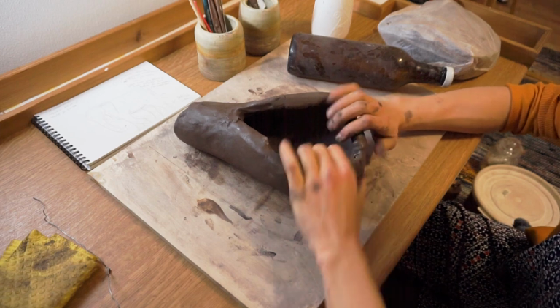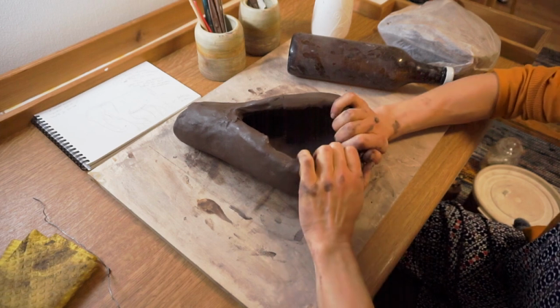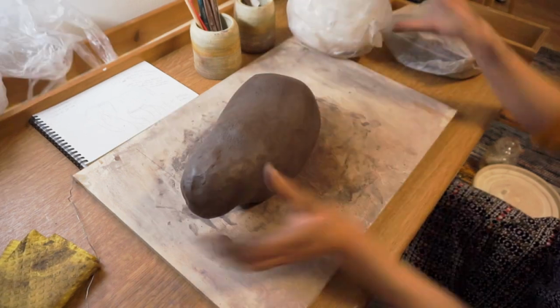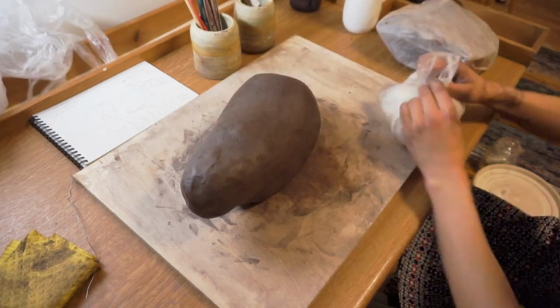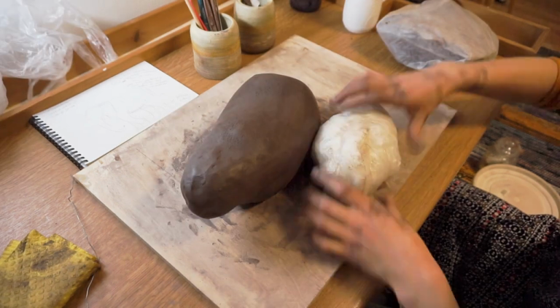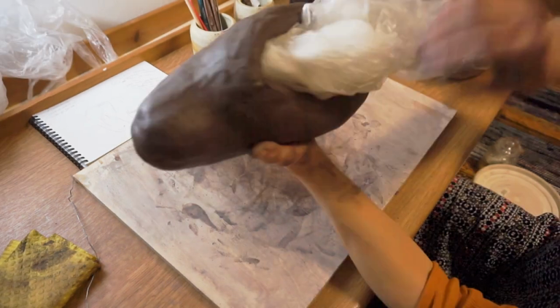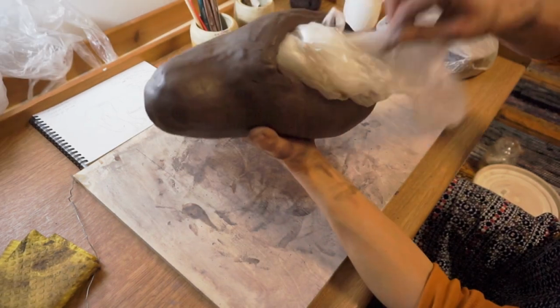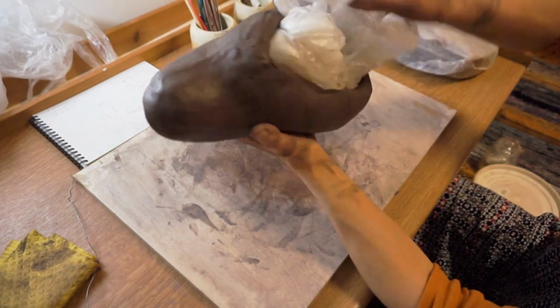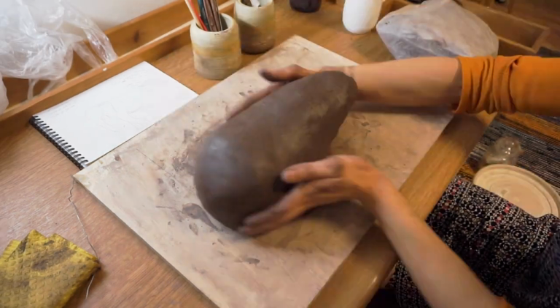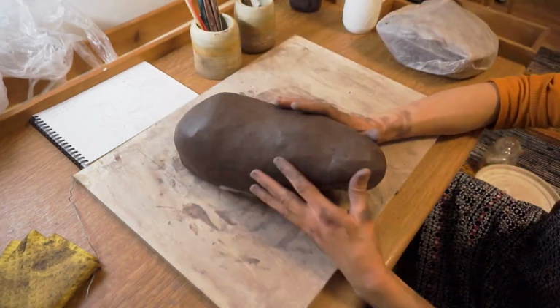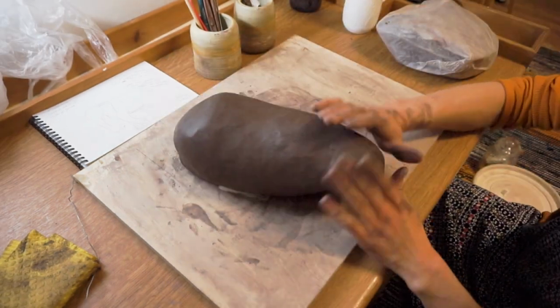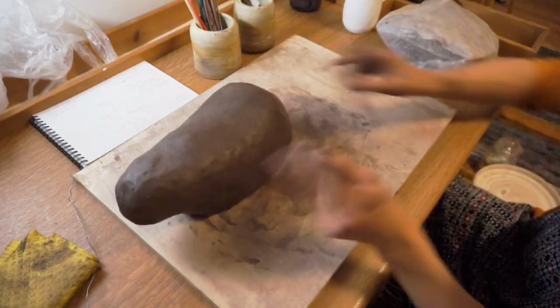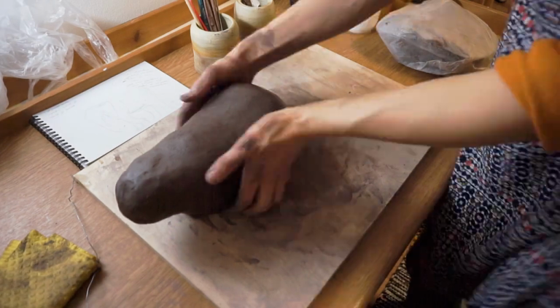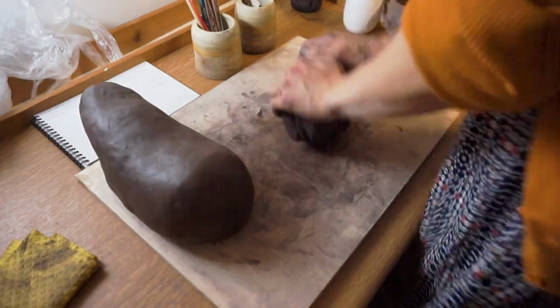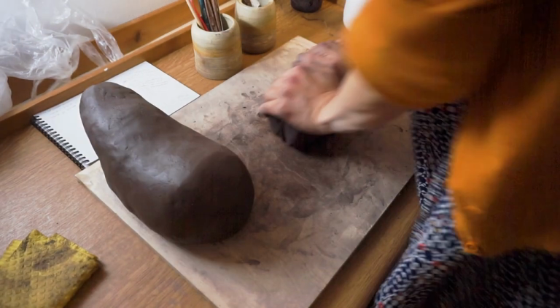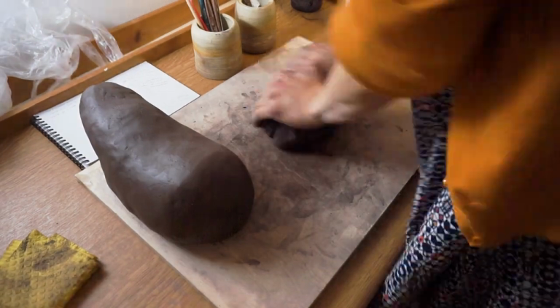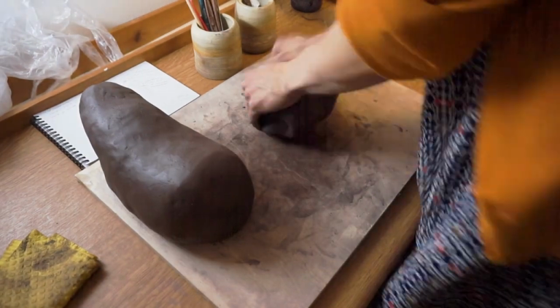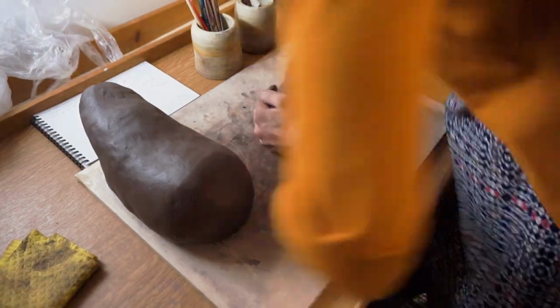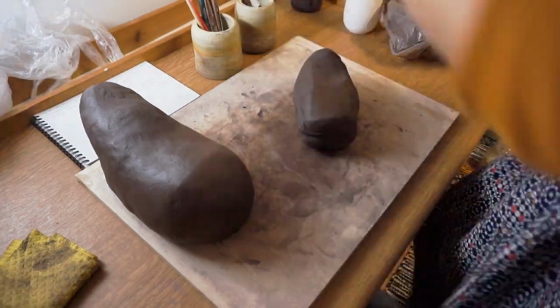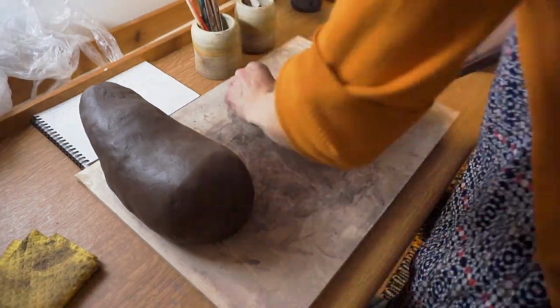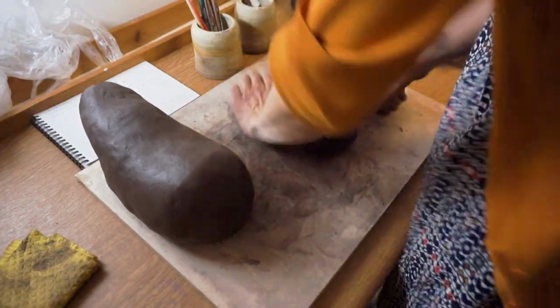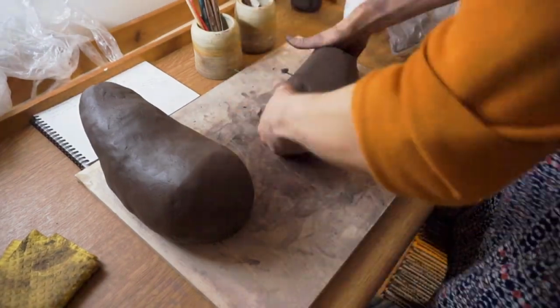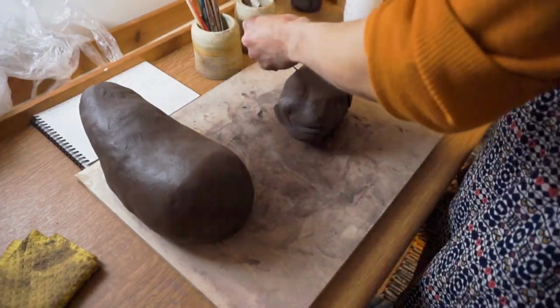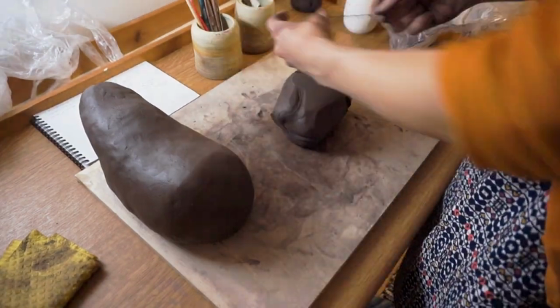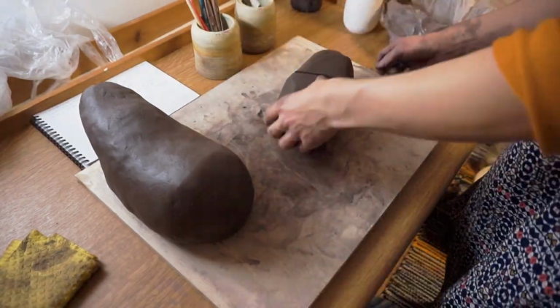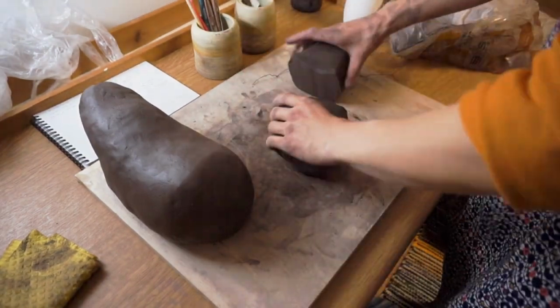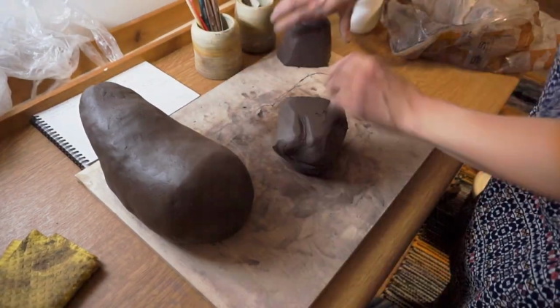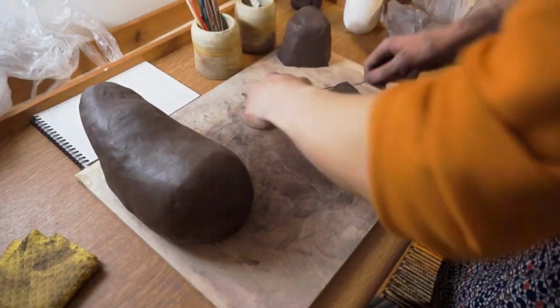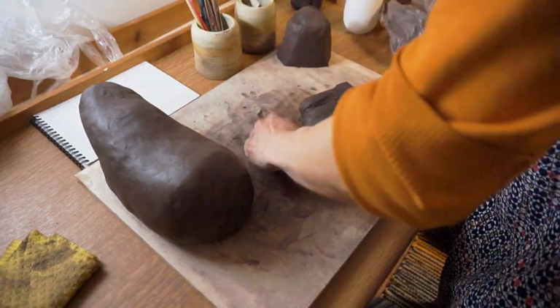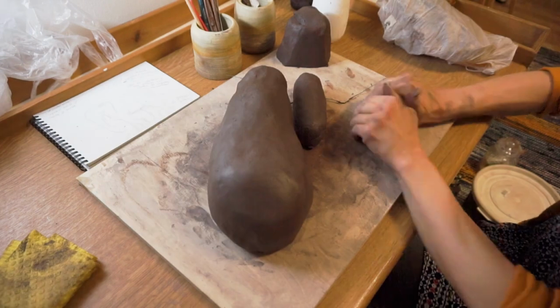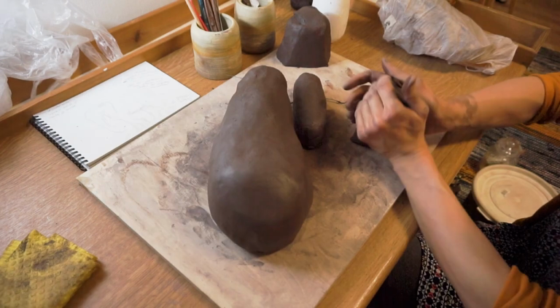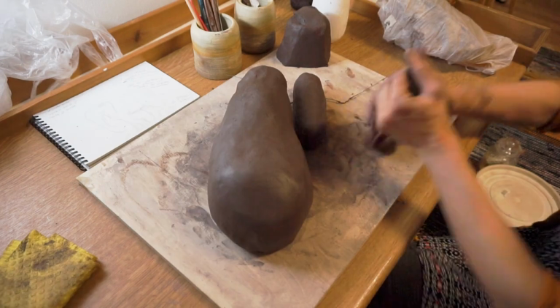We'll use old pillow stuffing to make the clay keep its shape. Clay shrinks when it dries and it would crack if something hard was left inside.